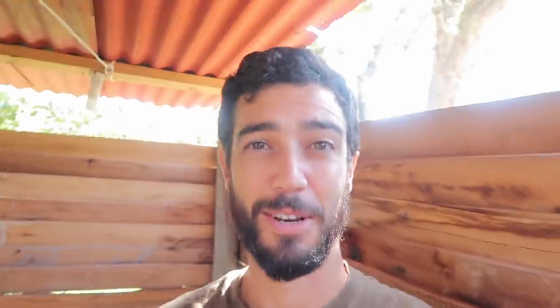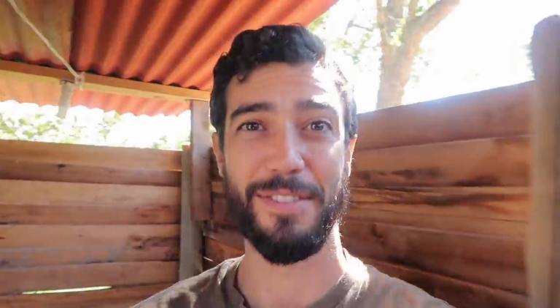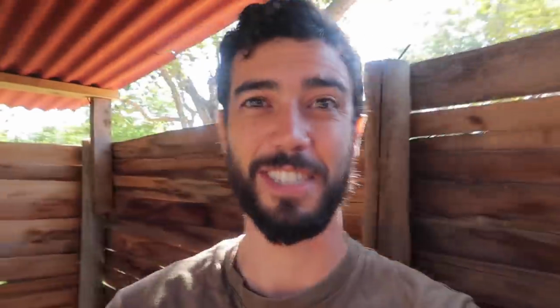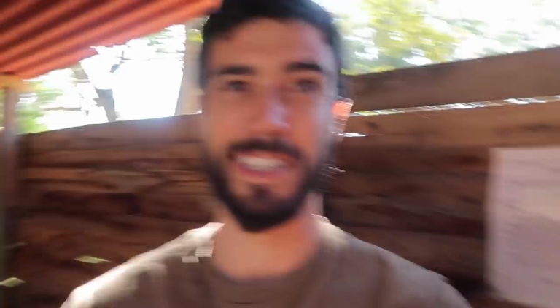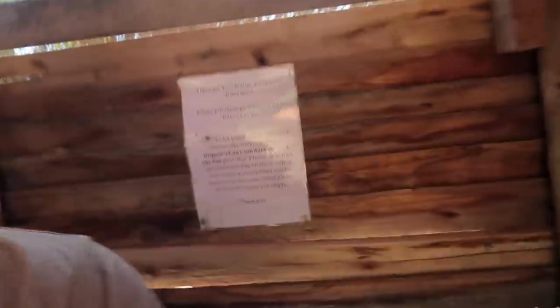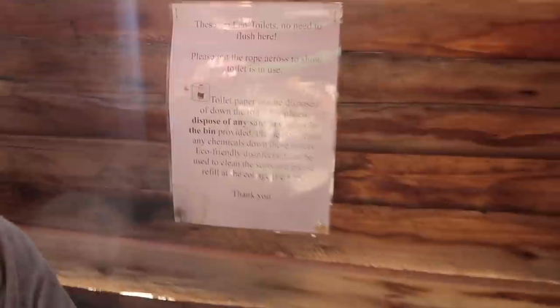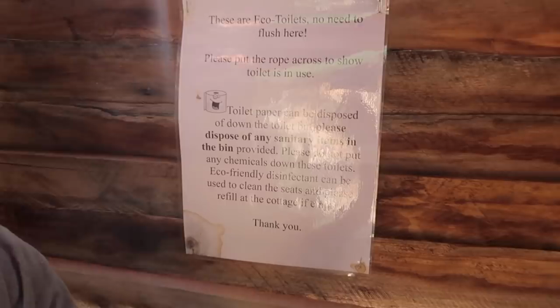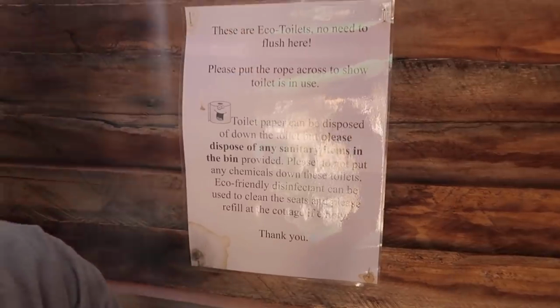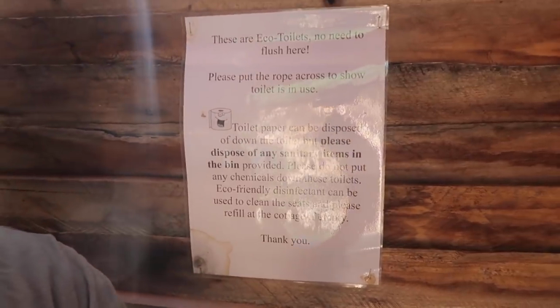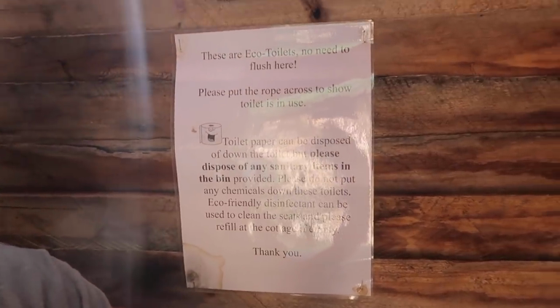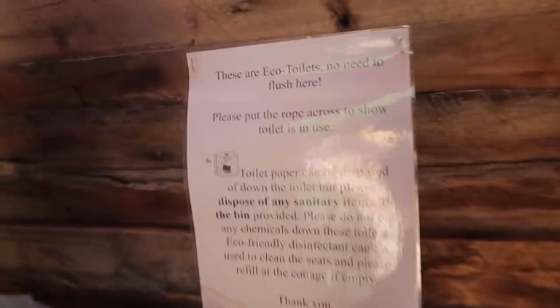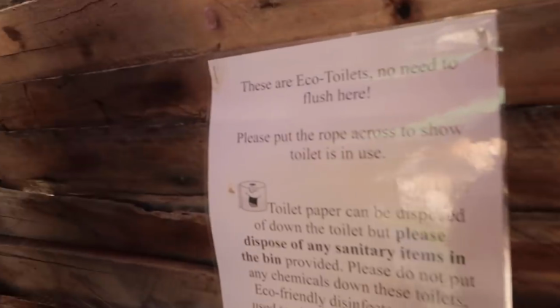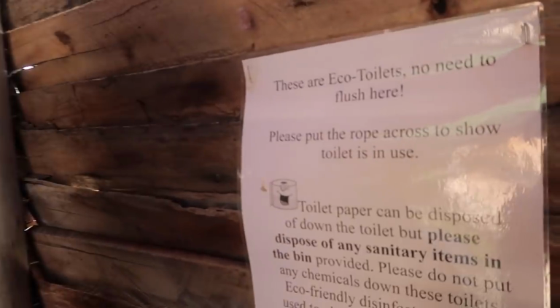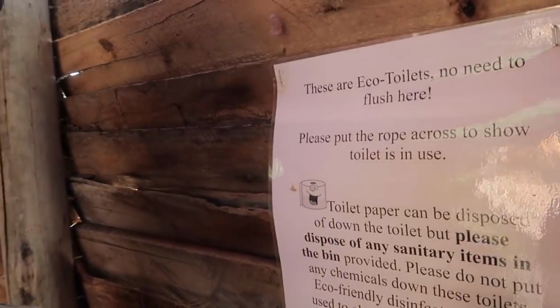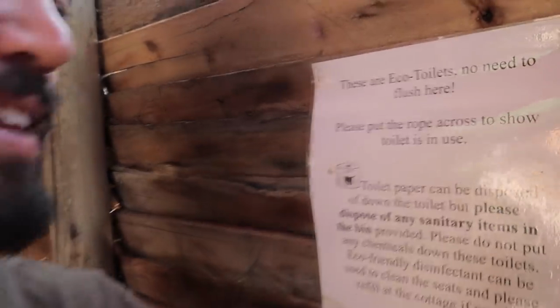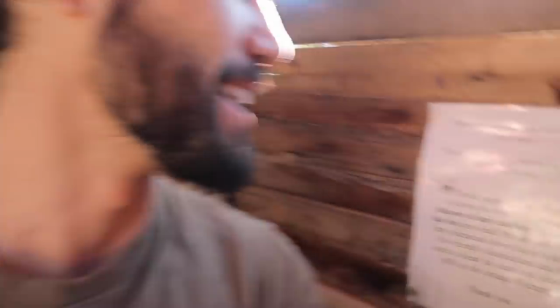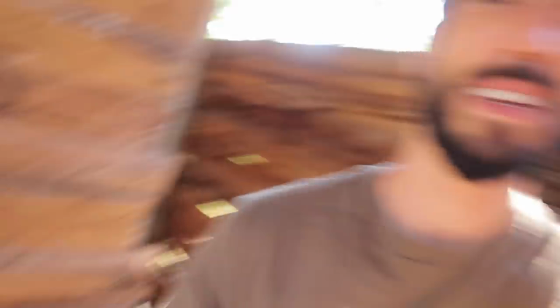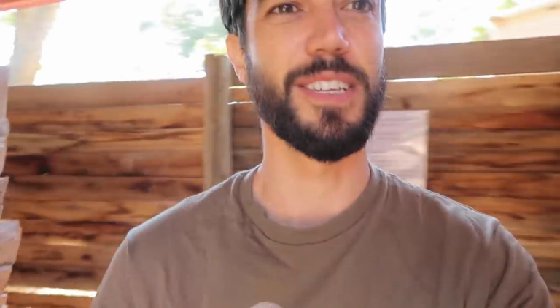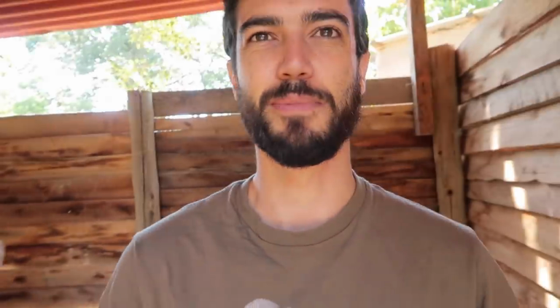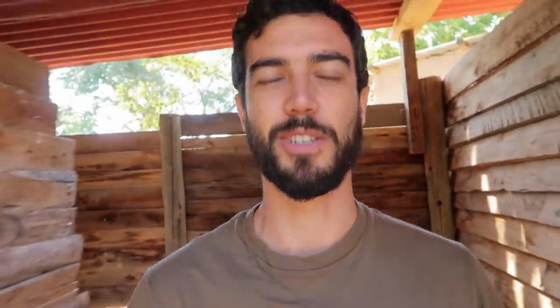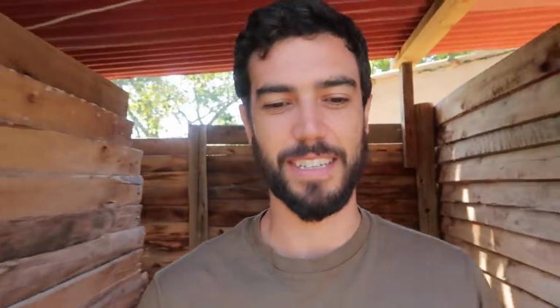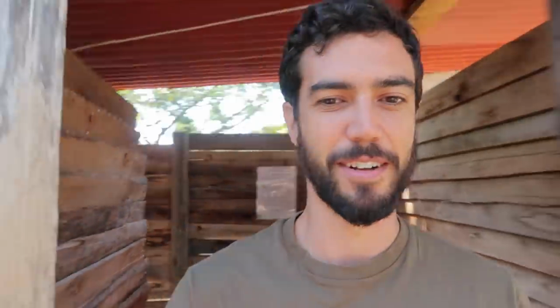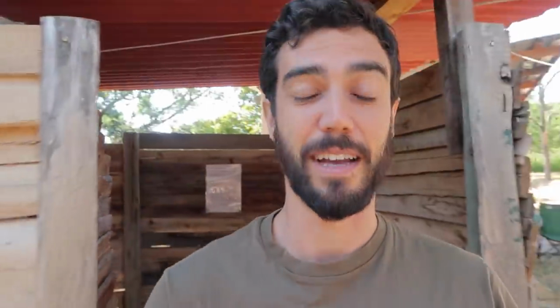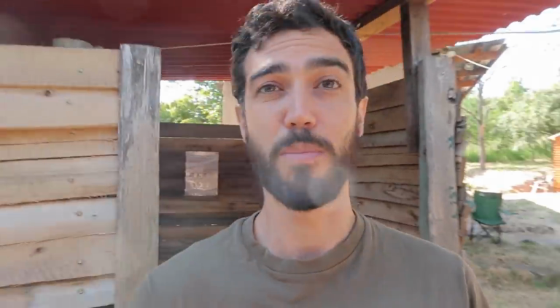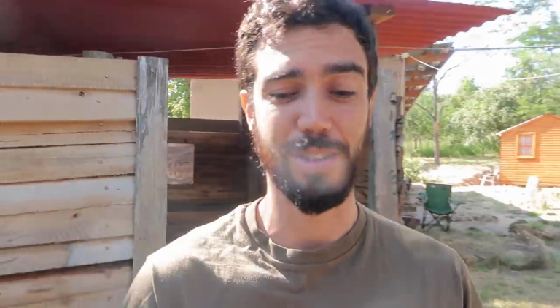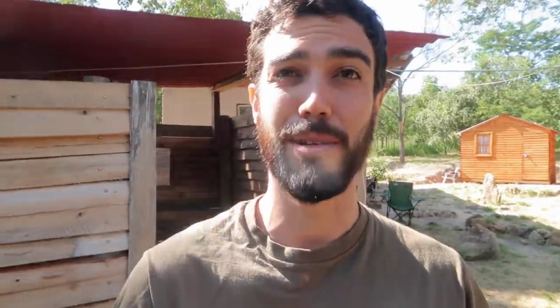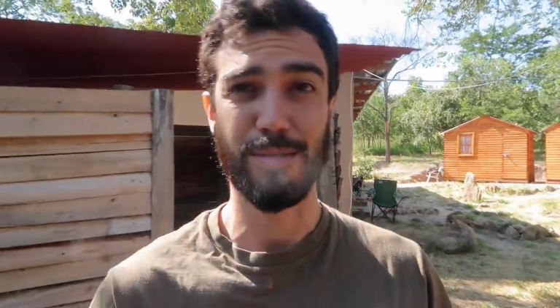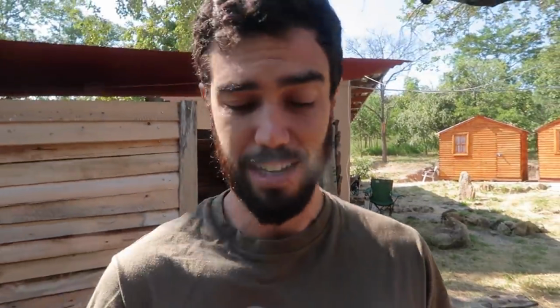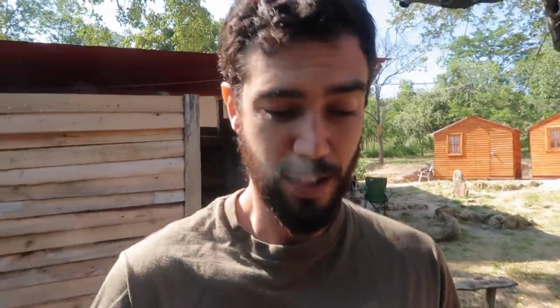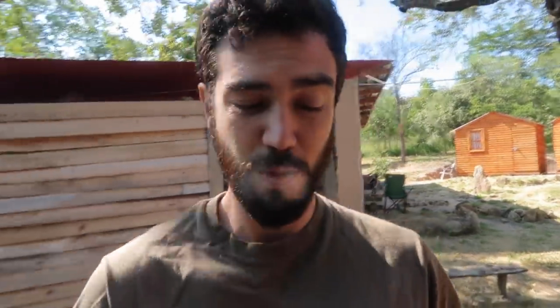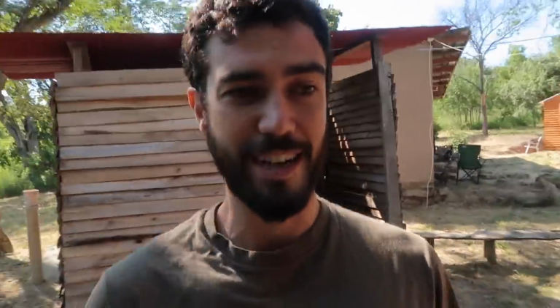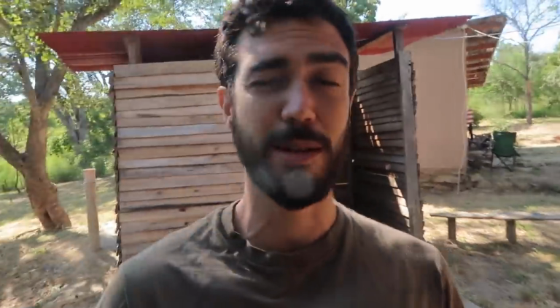No need to flush in these toilets. The sign says eco toilets — flush free. But you can only put certain things down there: poop, pee, and toilet paper. That's about it. Otherwise it won't break down and has trouble.